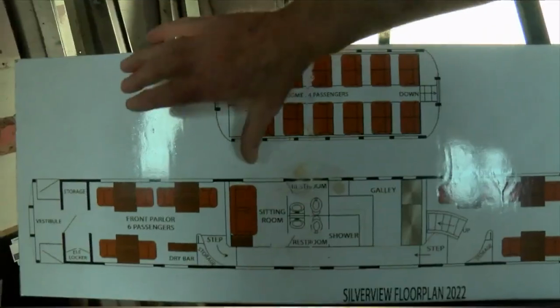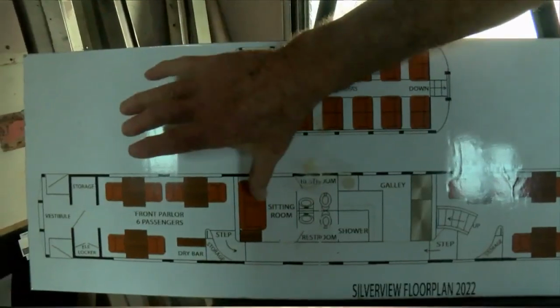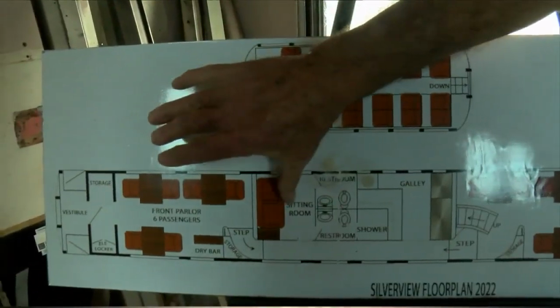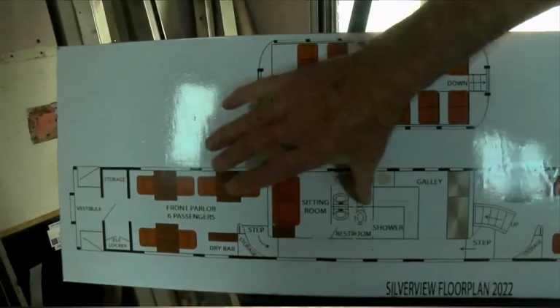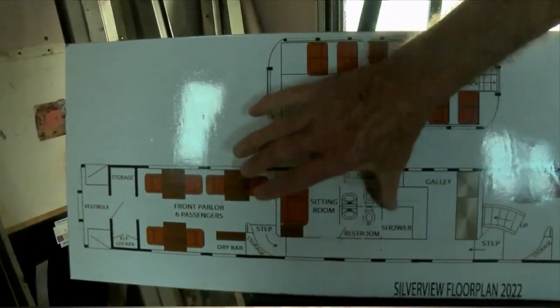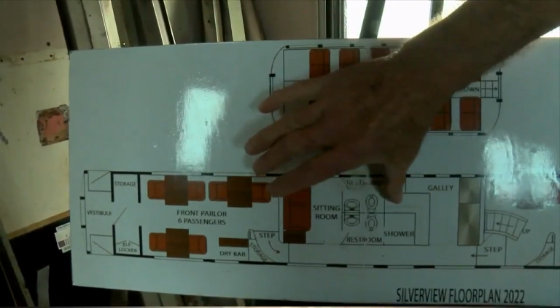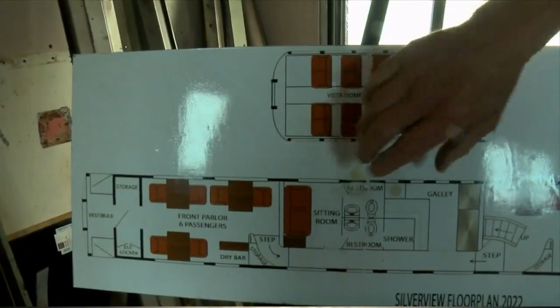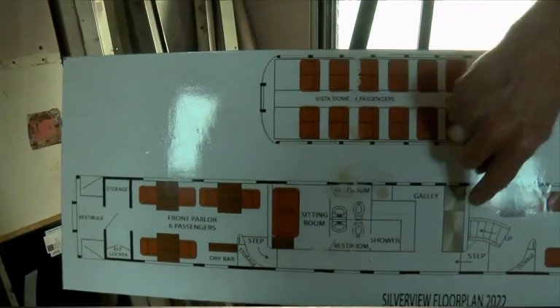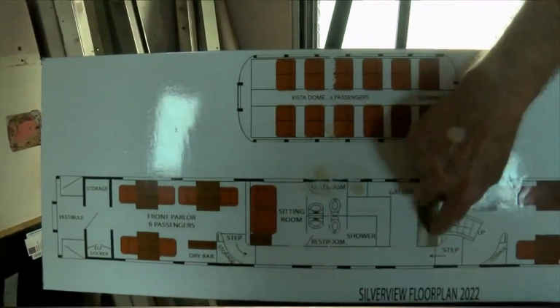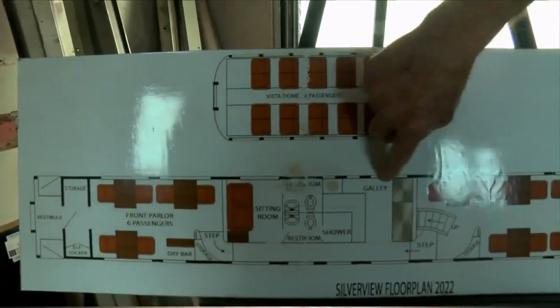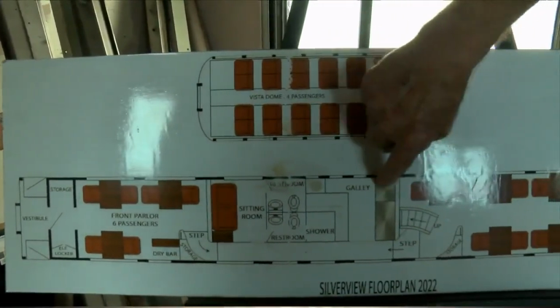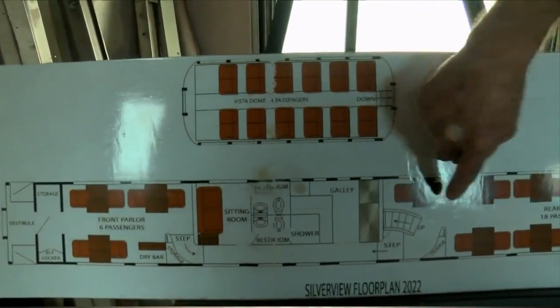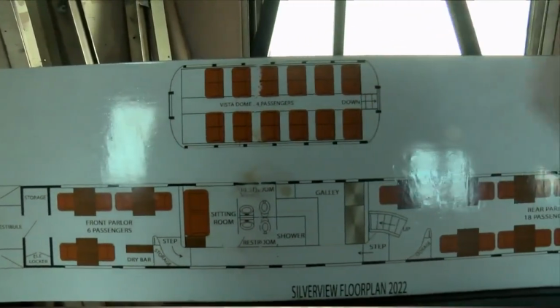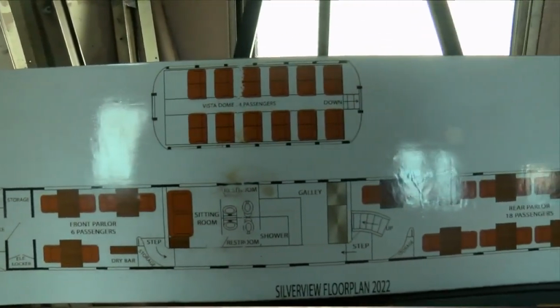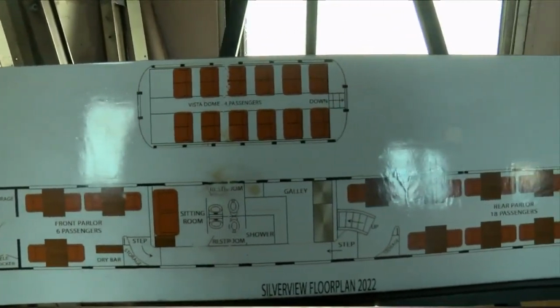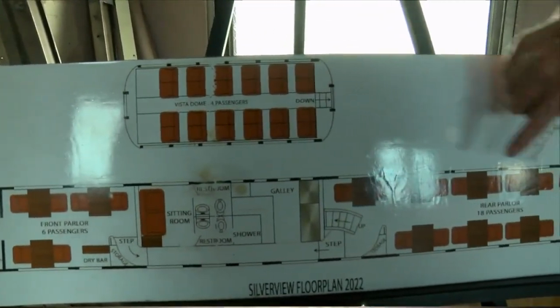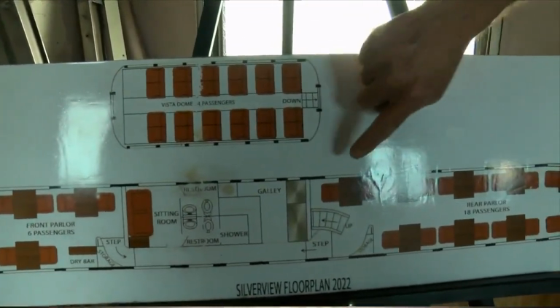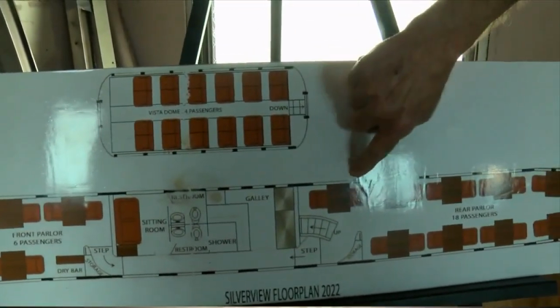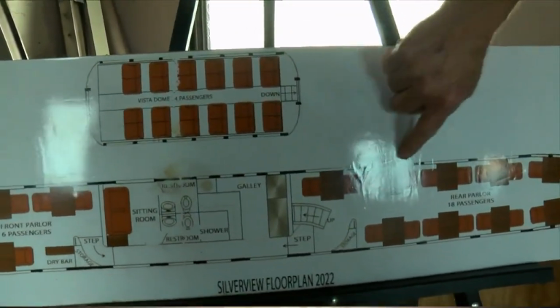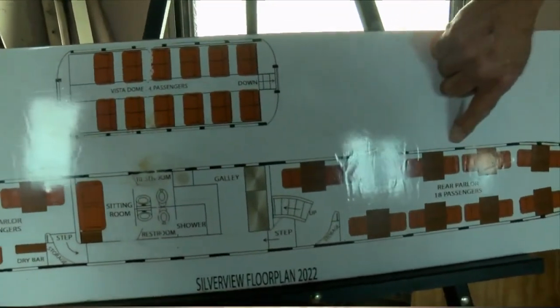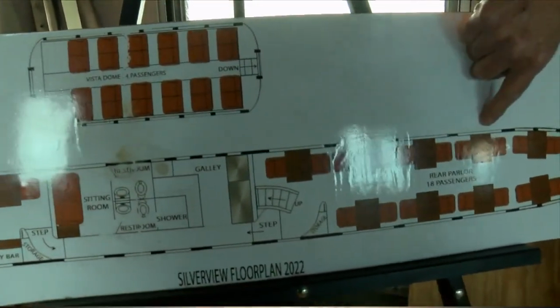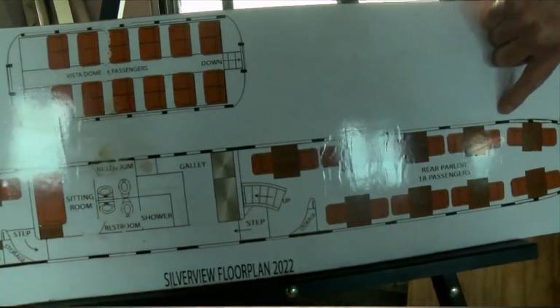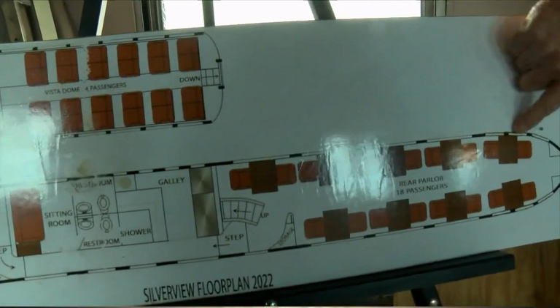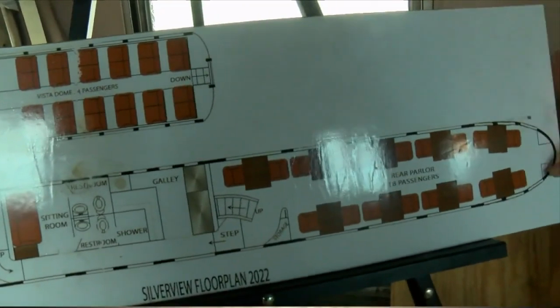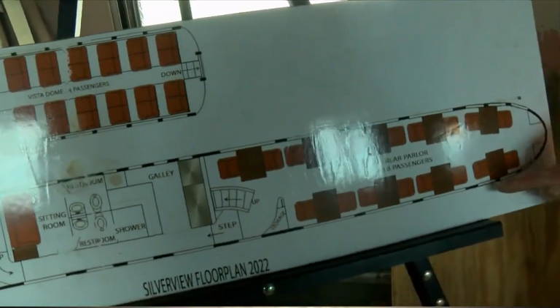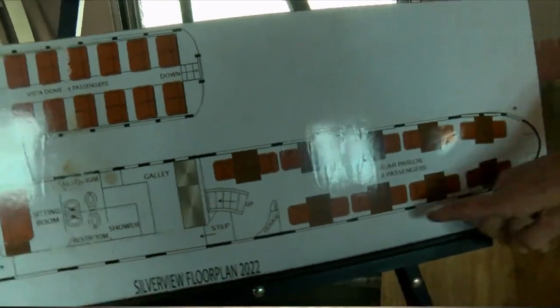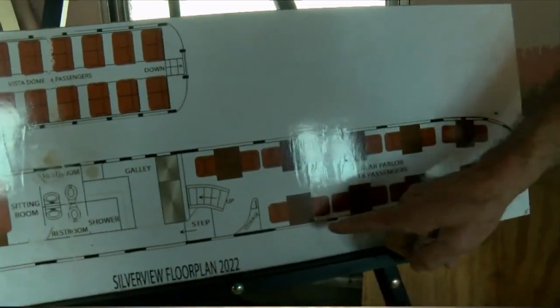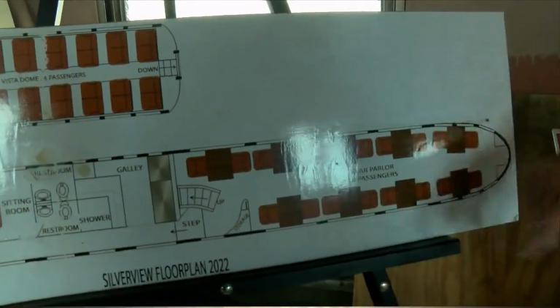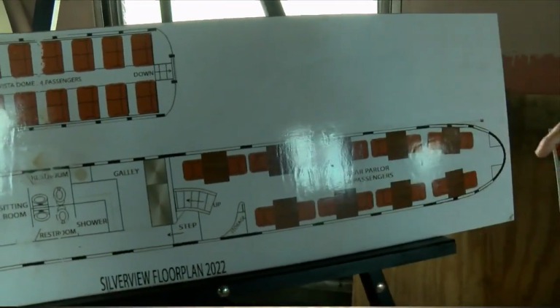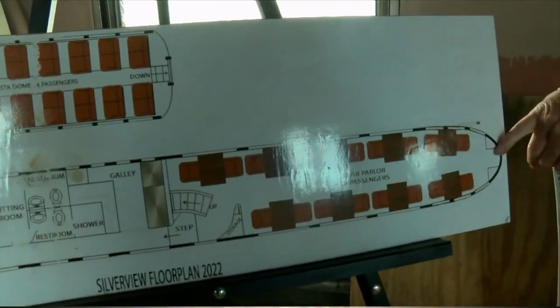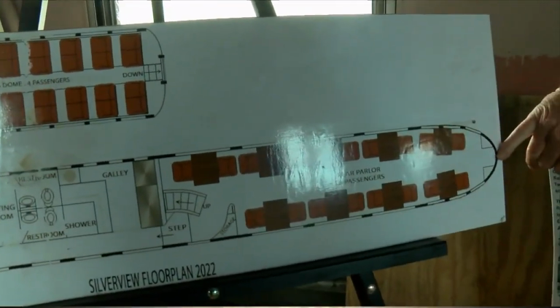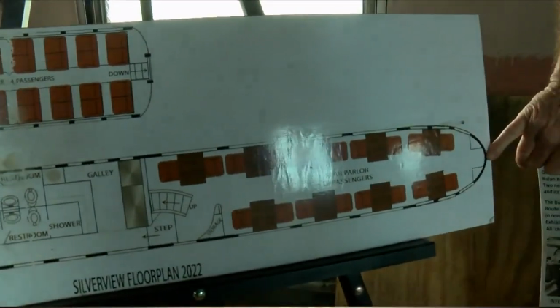This is where the restroom will be, and there will be a galley kitchen in this area here. Here's the seating arrangements for the area we just went through, and this is the rear of the car.